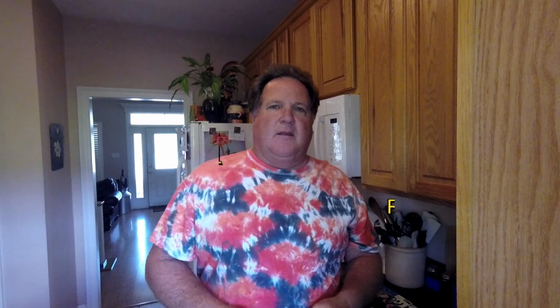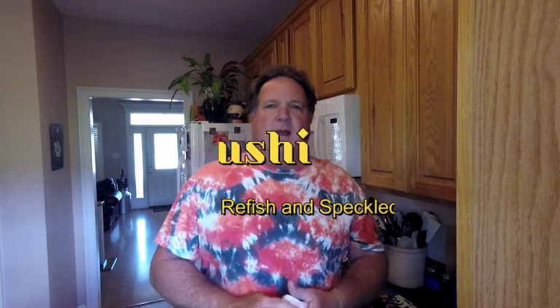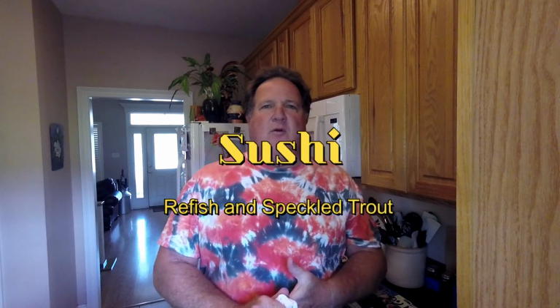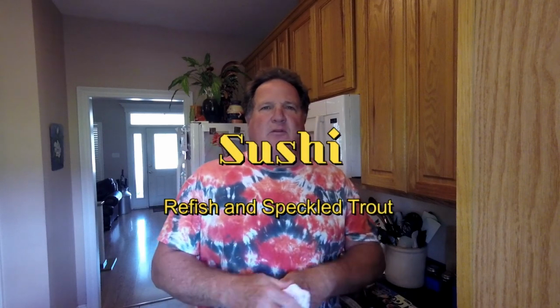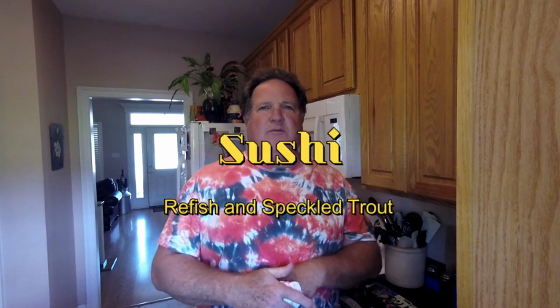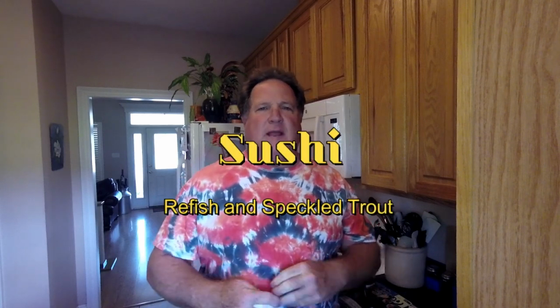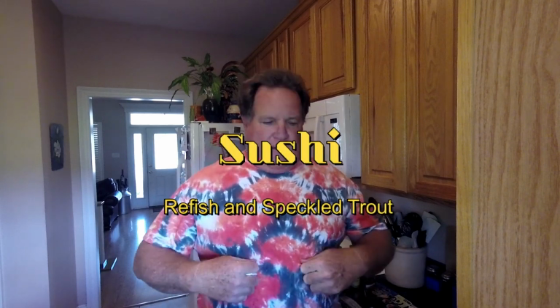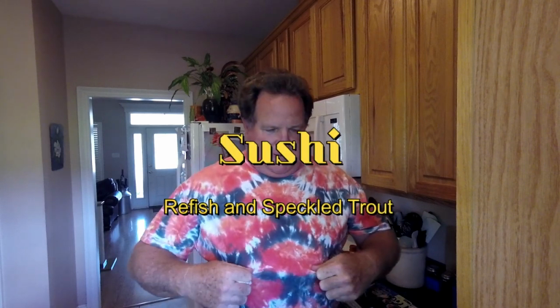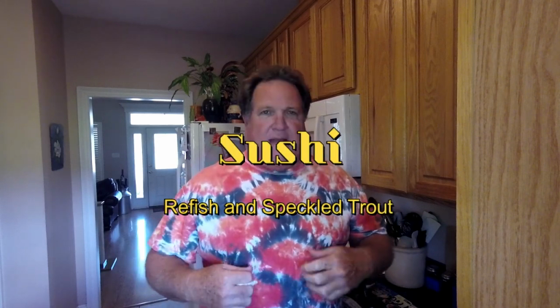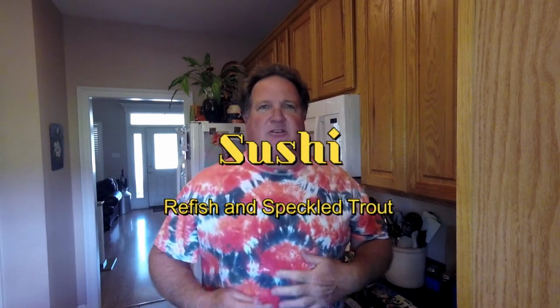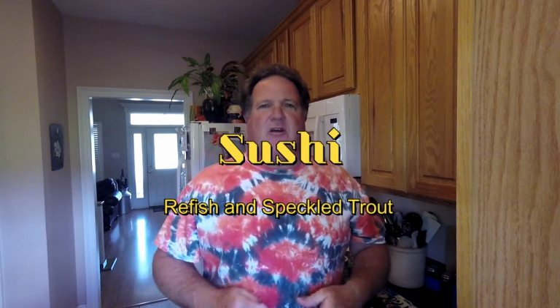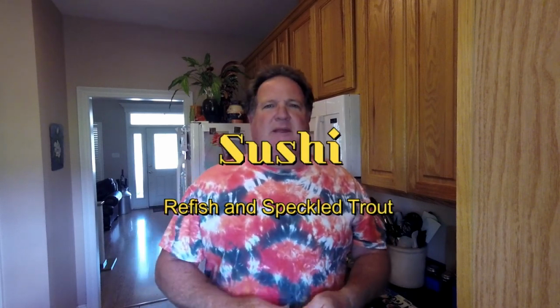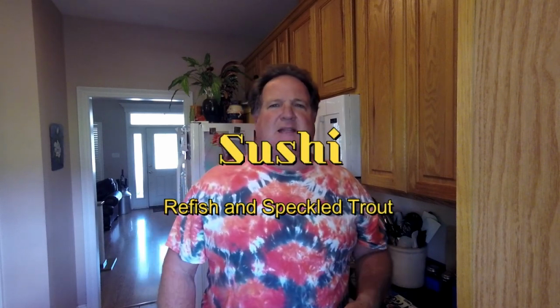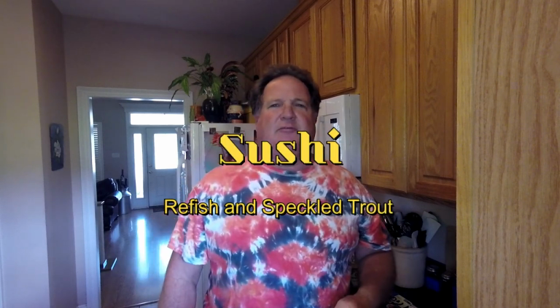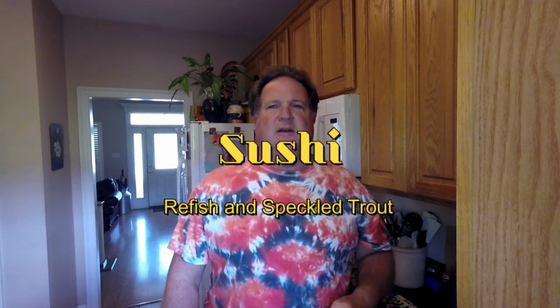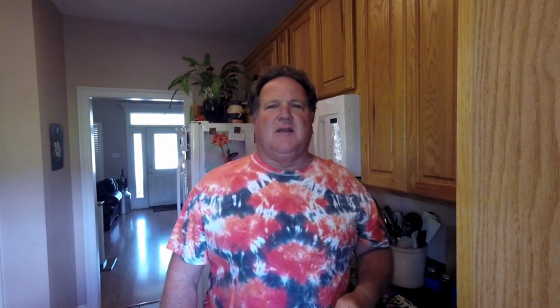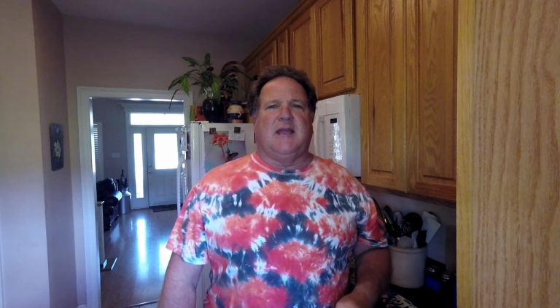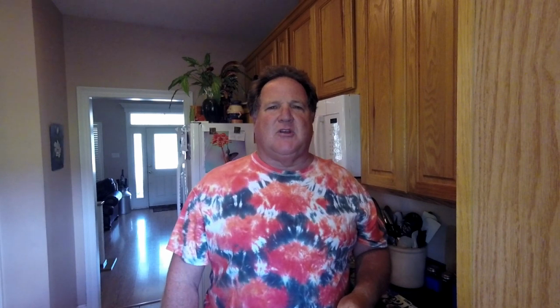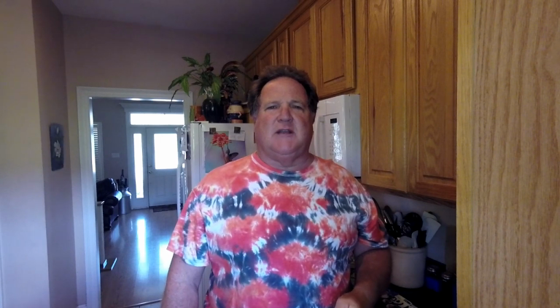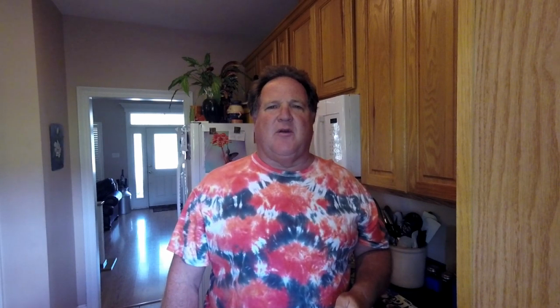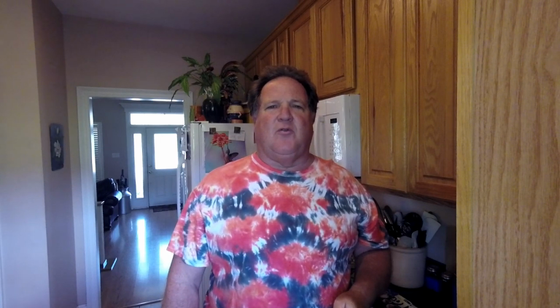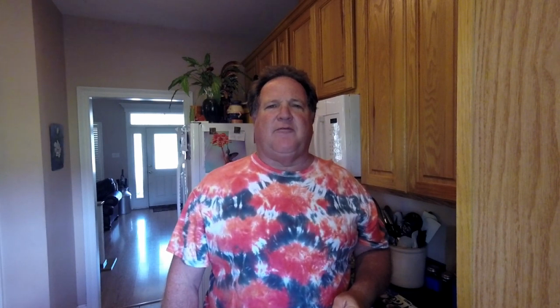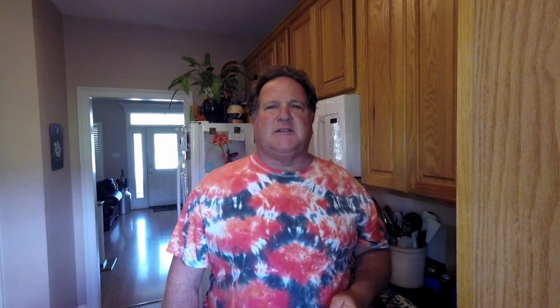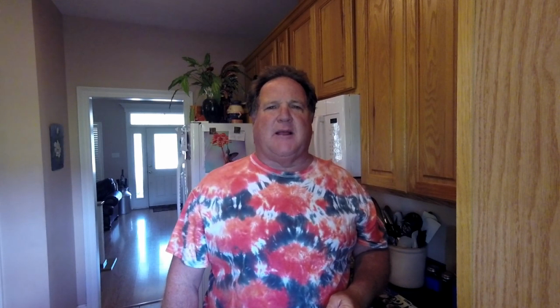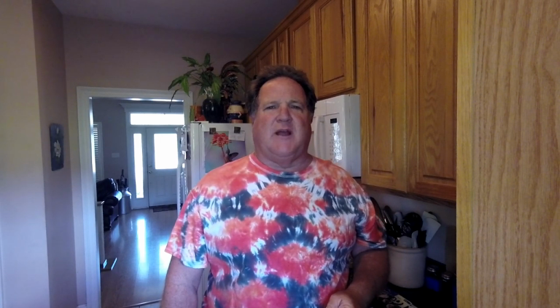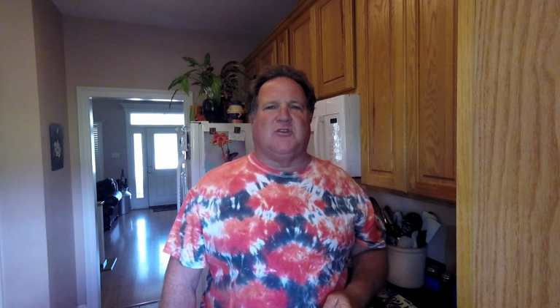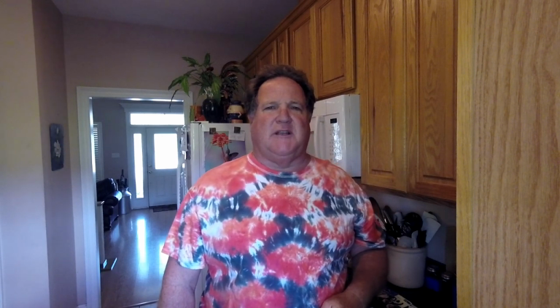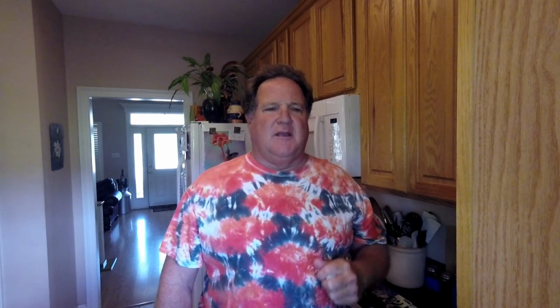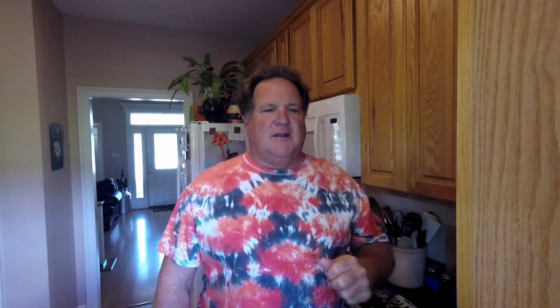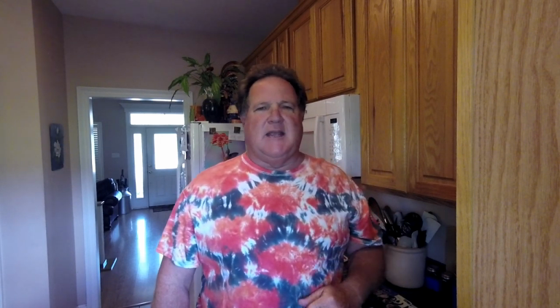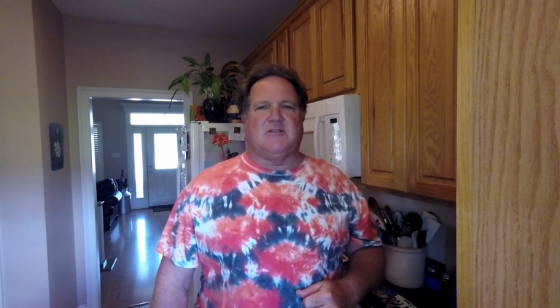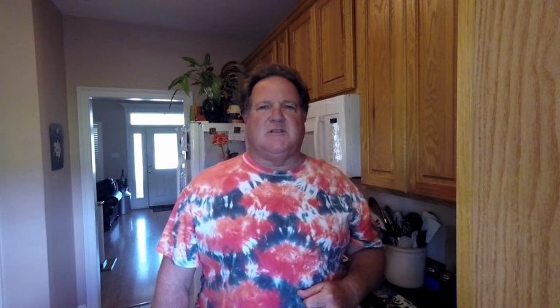Hi, good morning YouTube. So I've got my redfish tie-dye shirt on. That means it's time for a catch and cook. Today we're going to do redfish and speckled trout sushi. Let's see how this turns out.